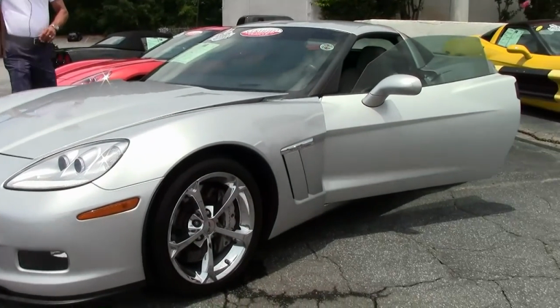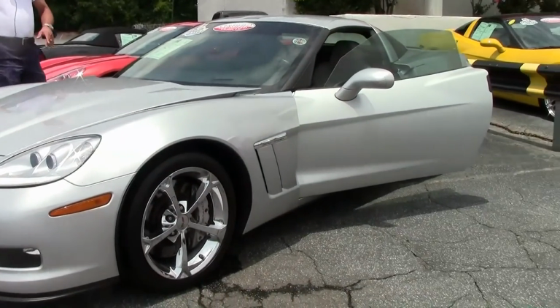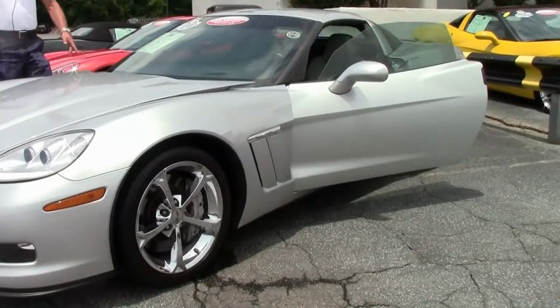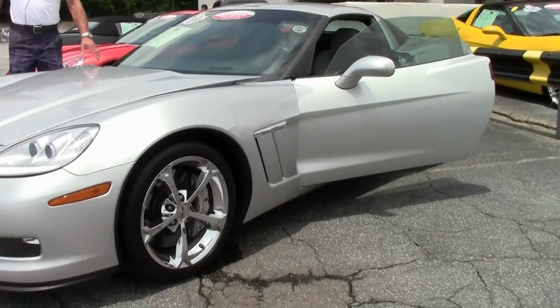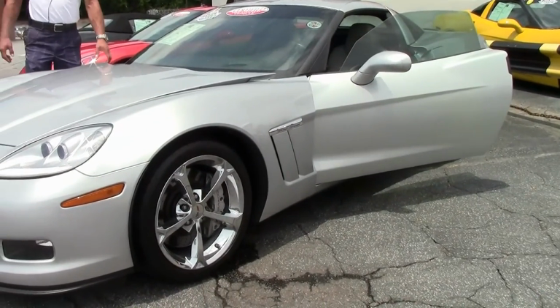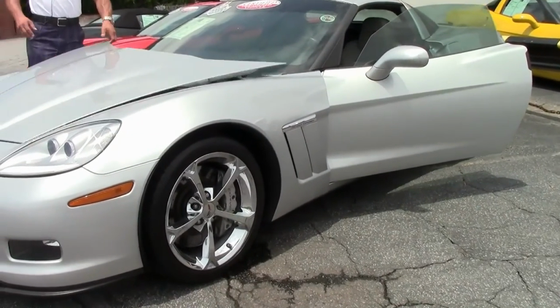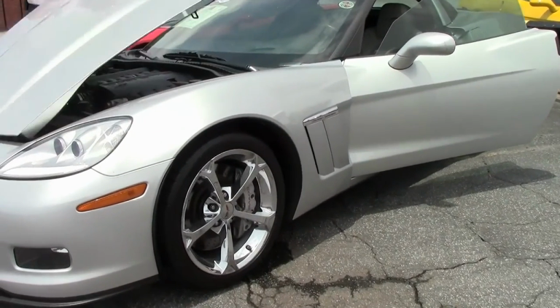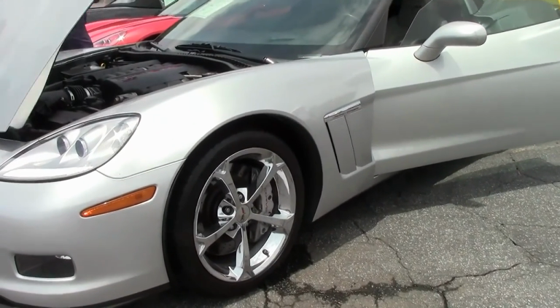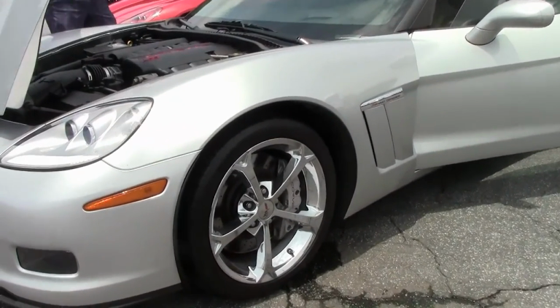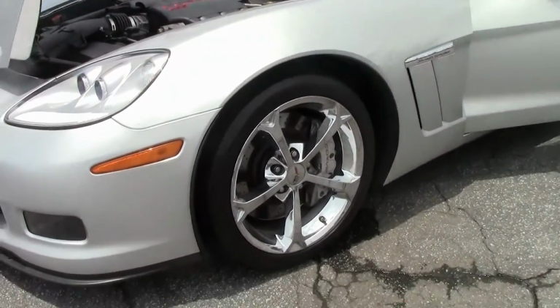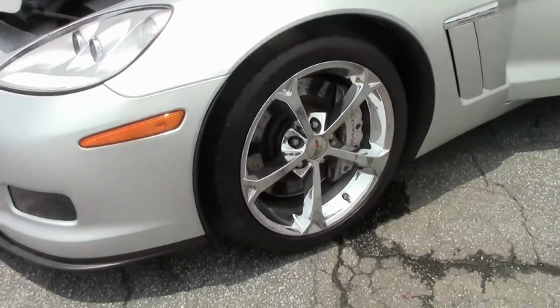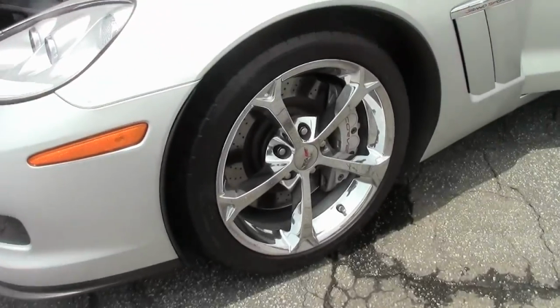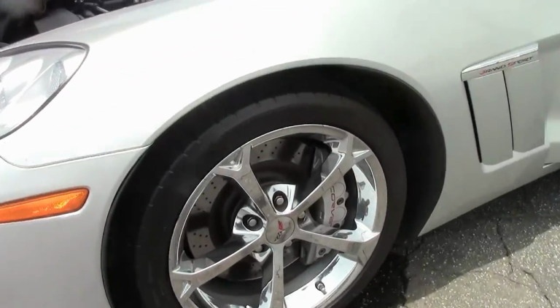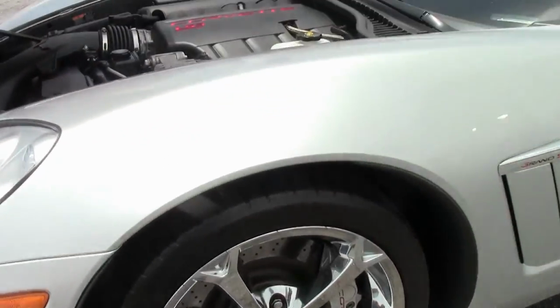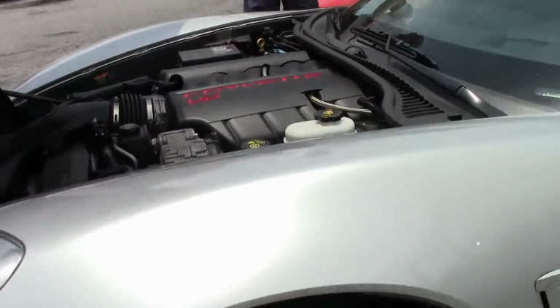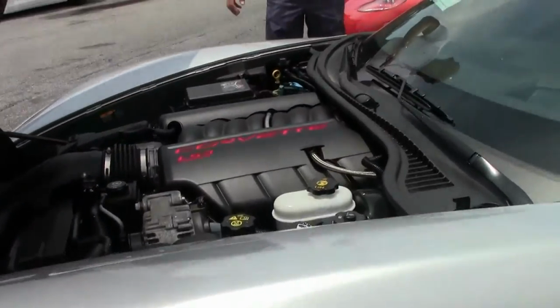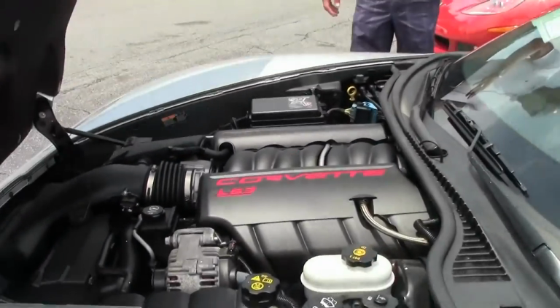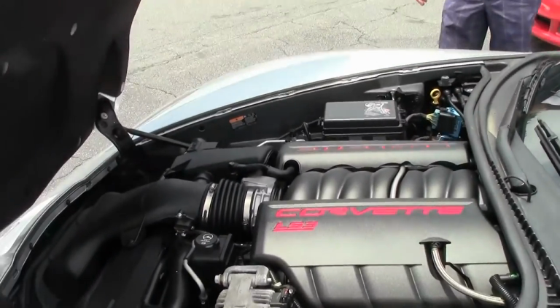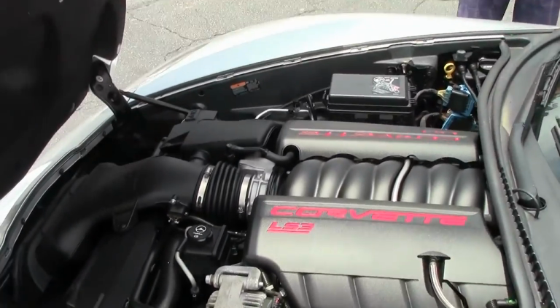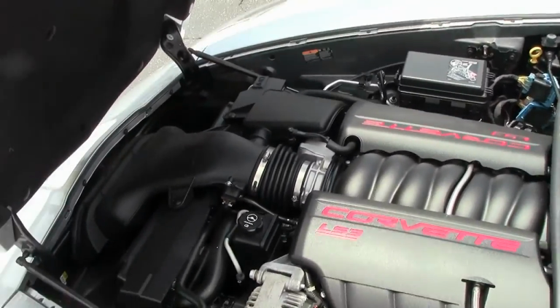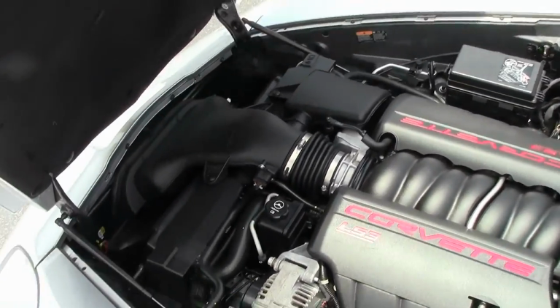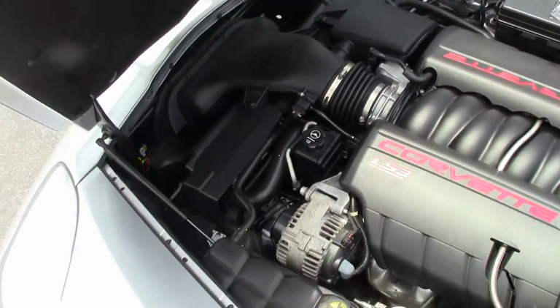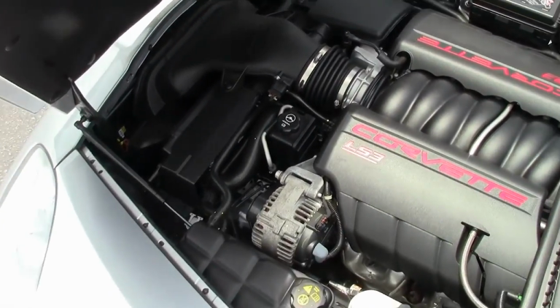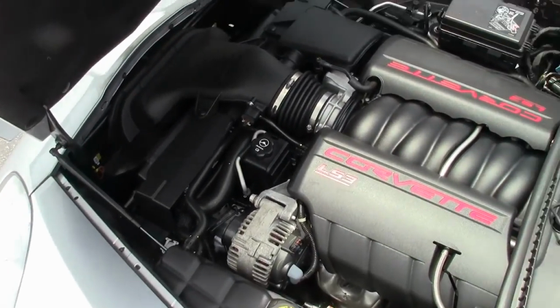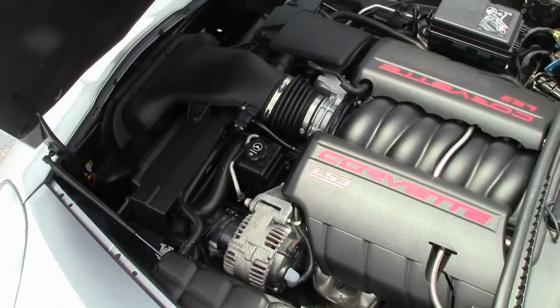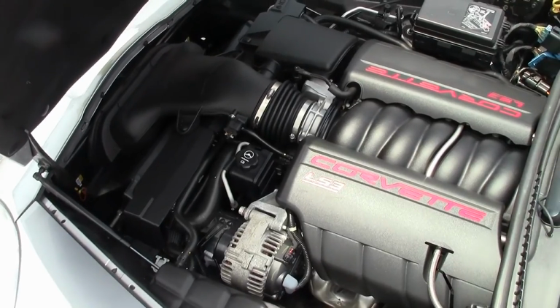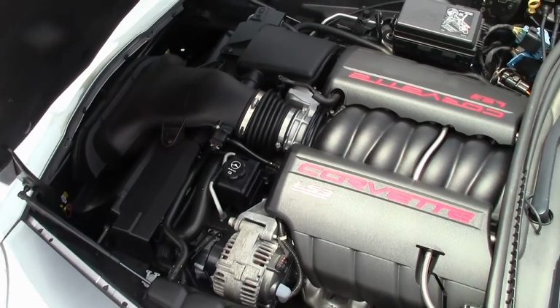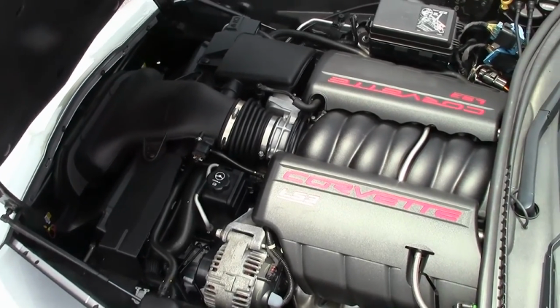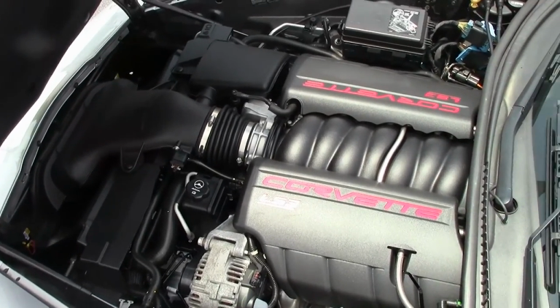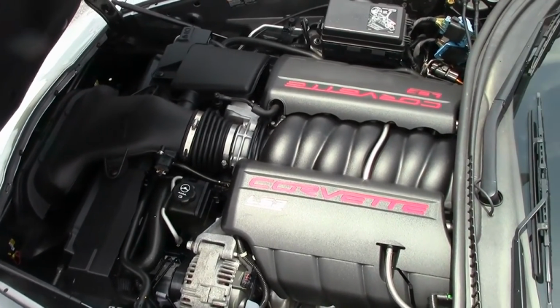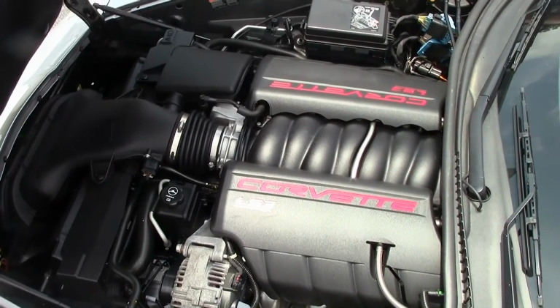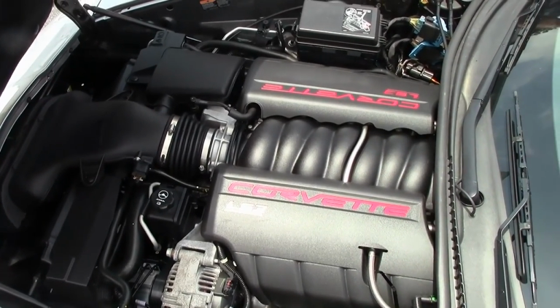Under the hood you're going to see the familiar LS3 with 436 horsepower. Of course you're never going to run out of power with this engine because you're going to have a lot of fun driving it.